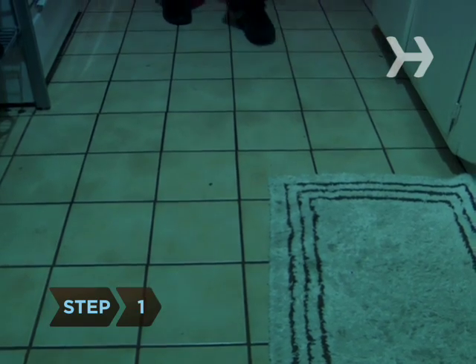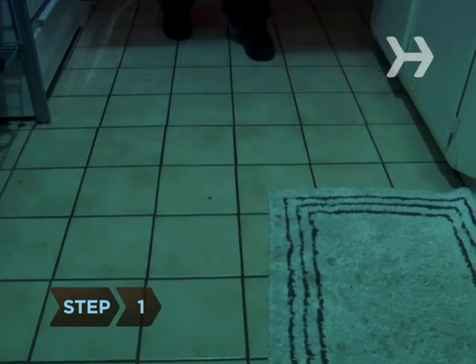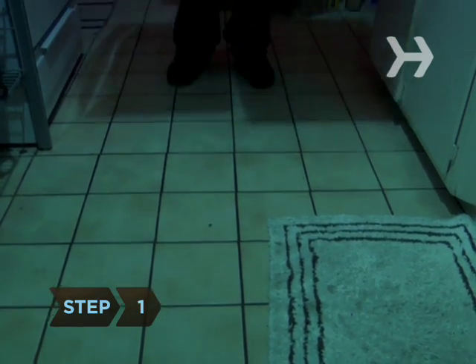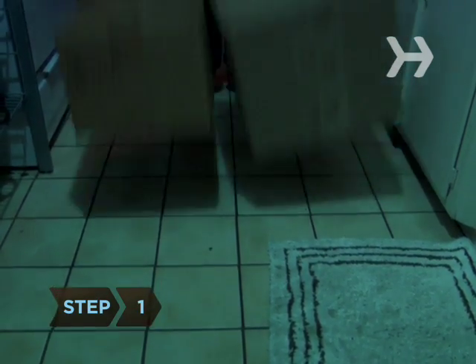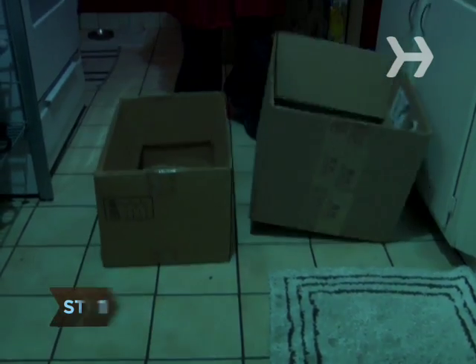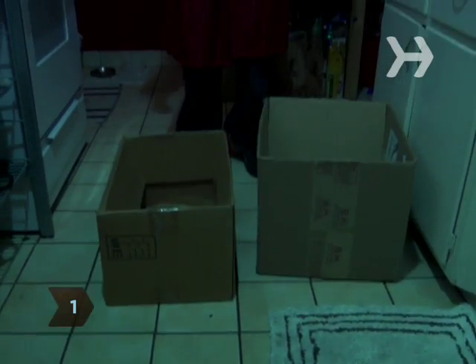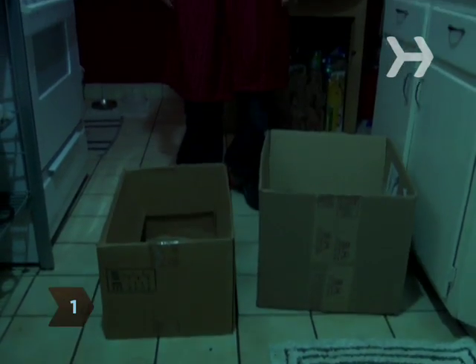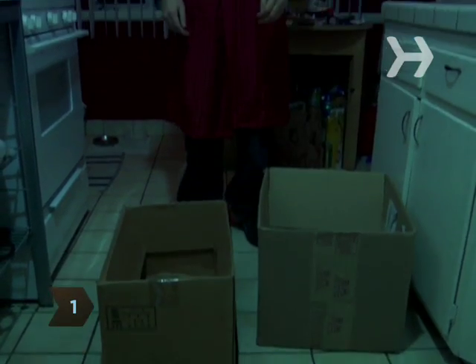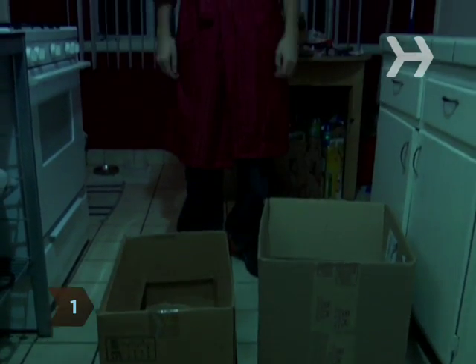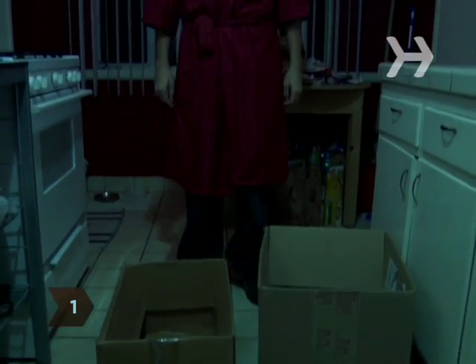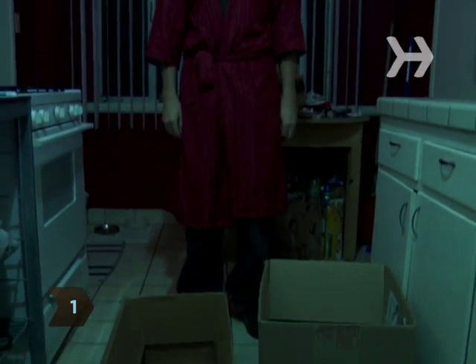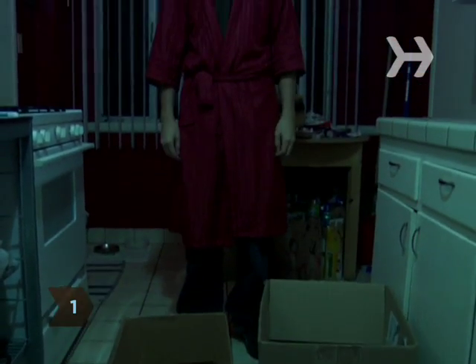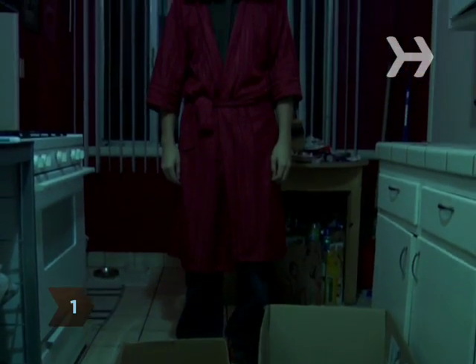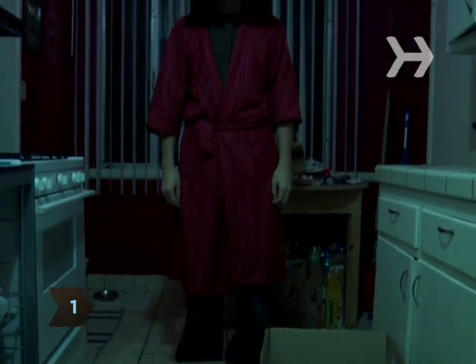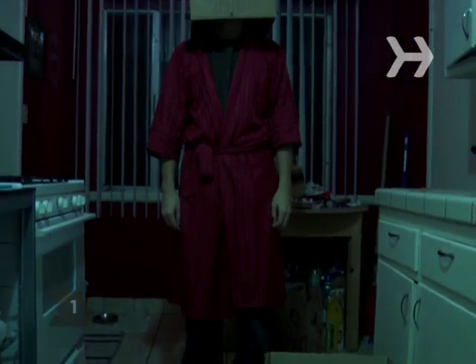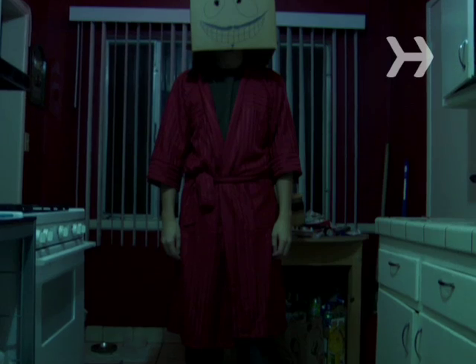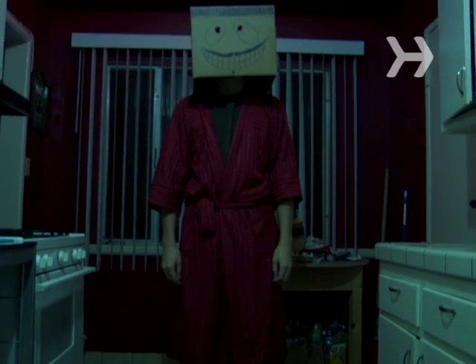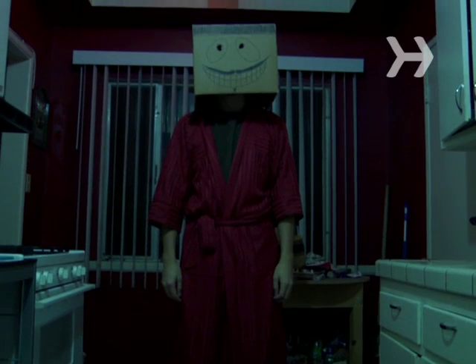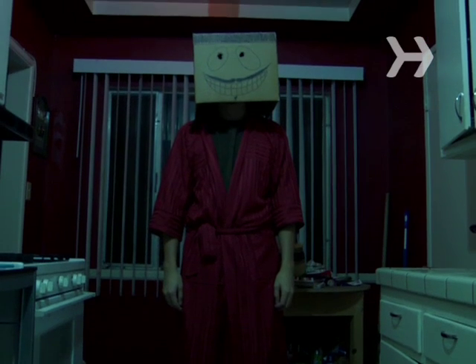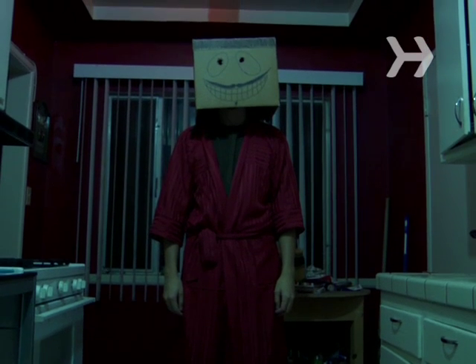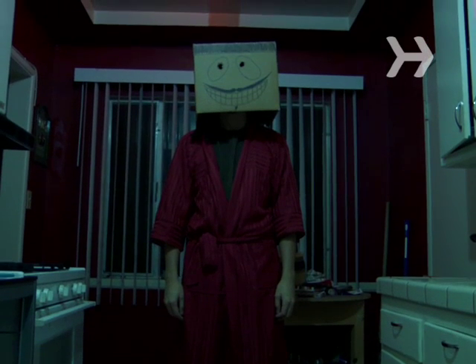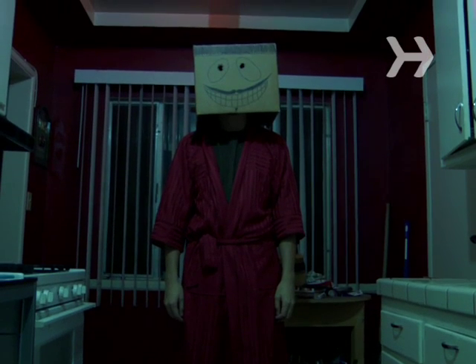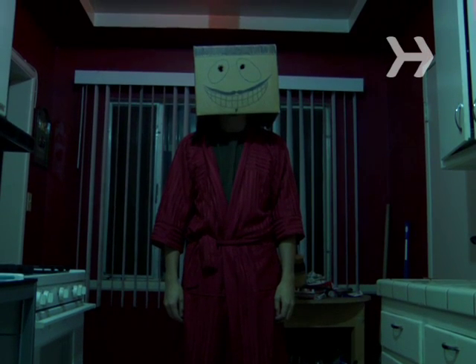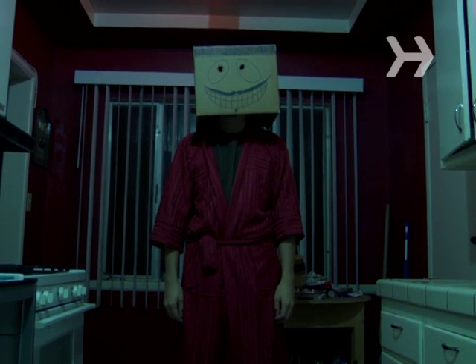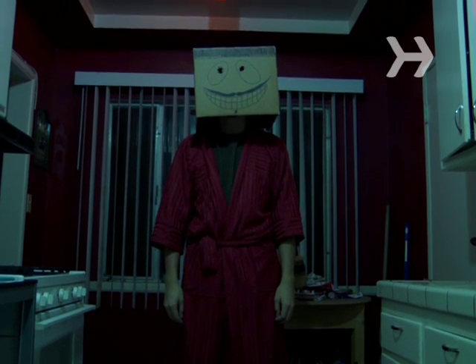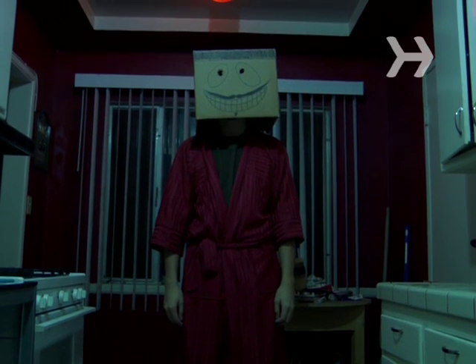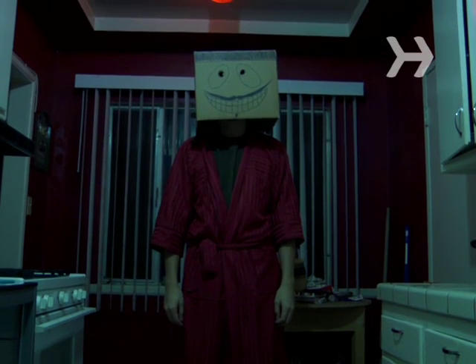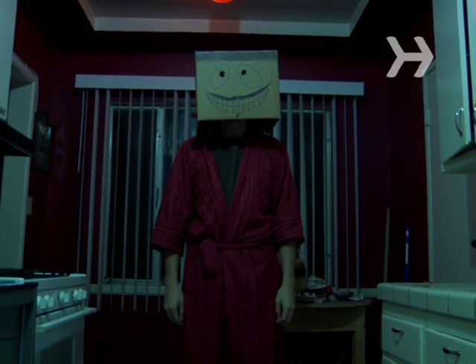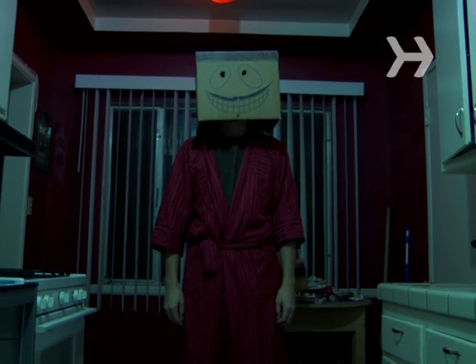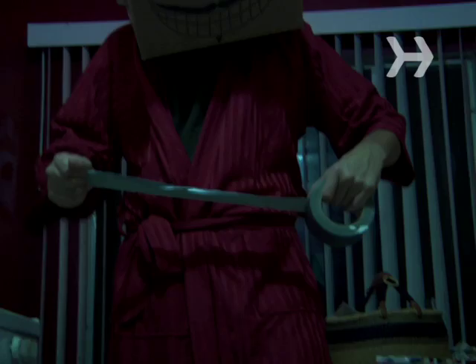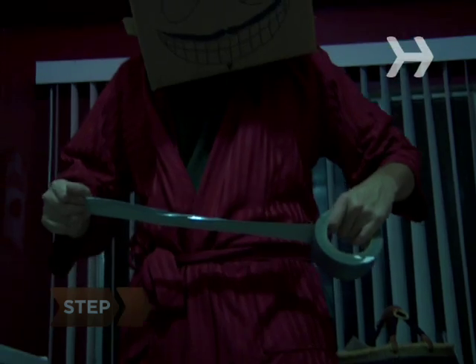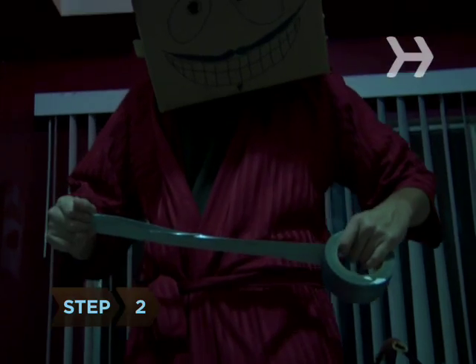Step 1. Buy new boxes from a moving supply store. Discarded produce boxes may be cheaper, but they'll make your possessions smell like produce.